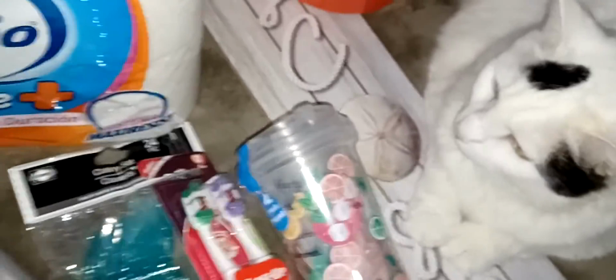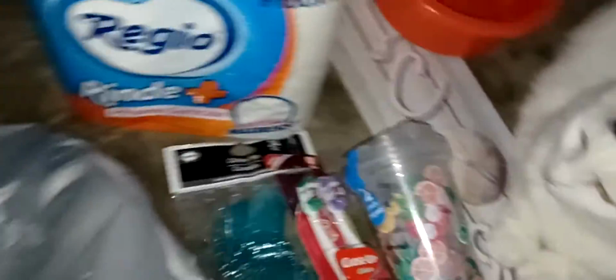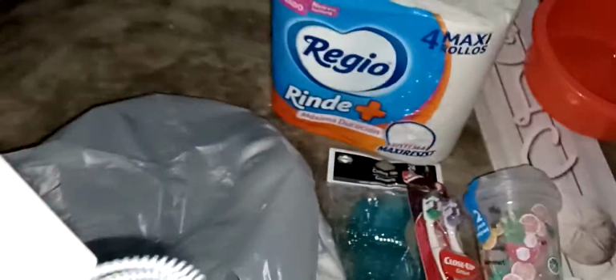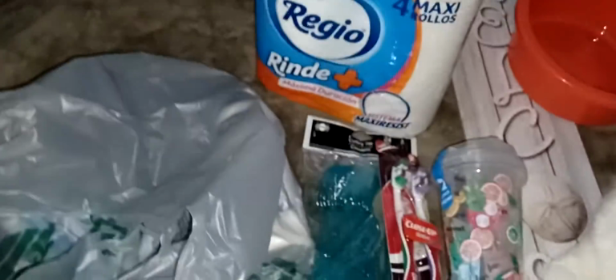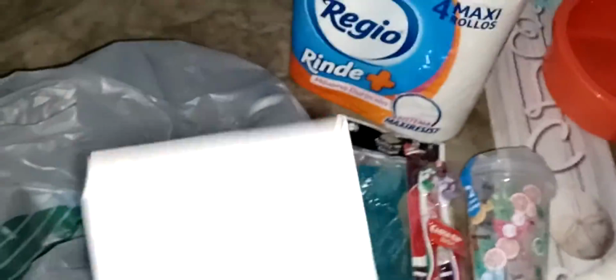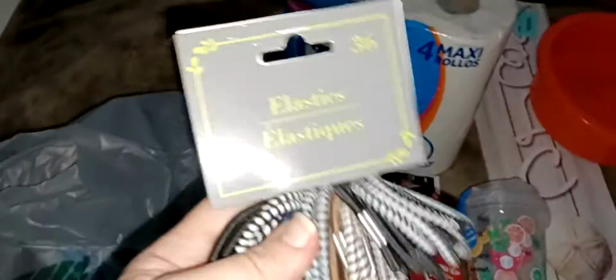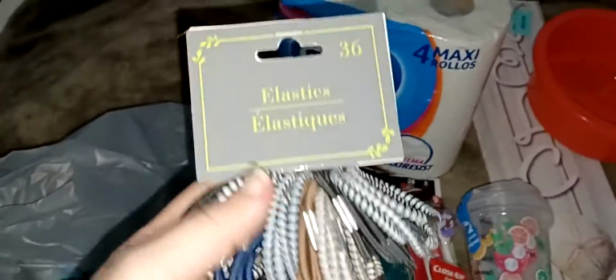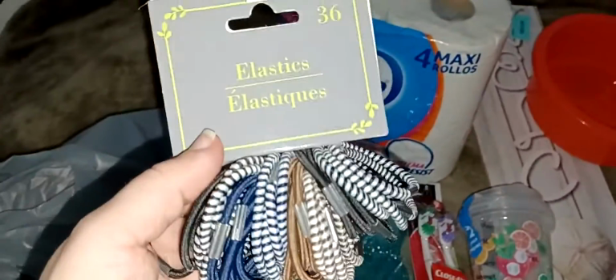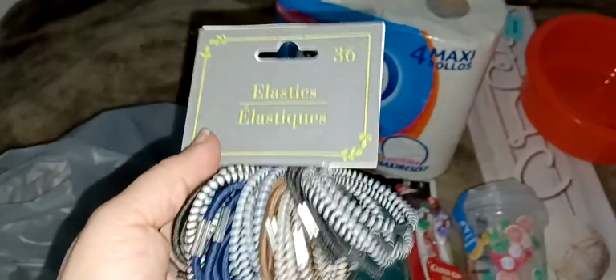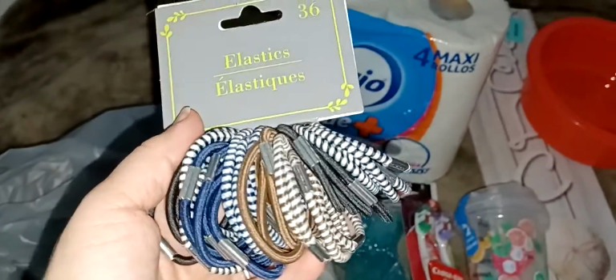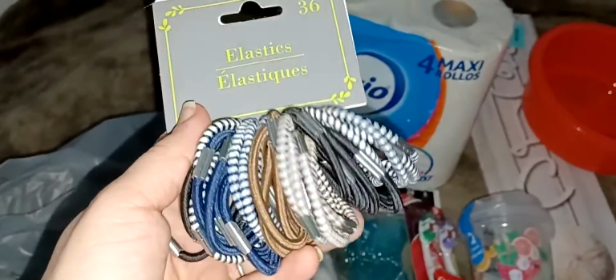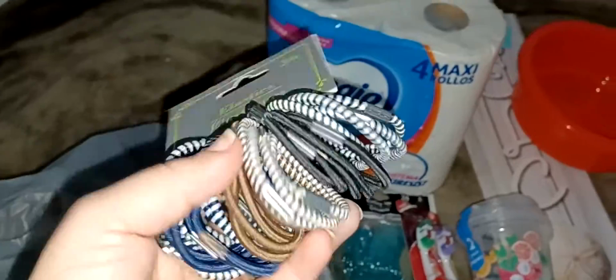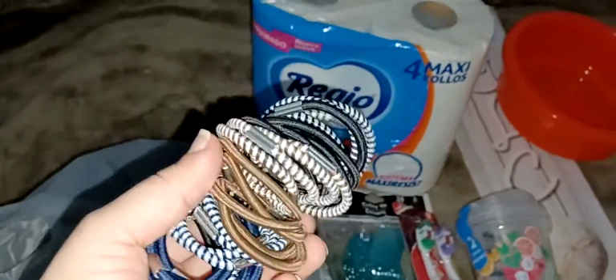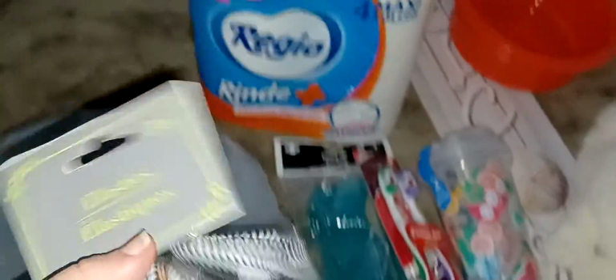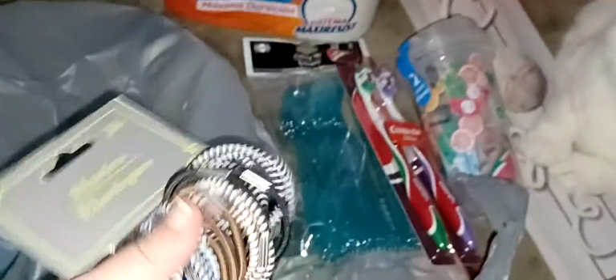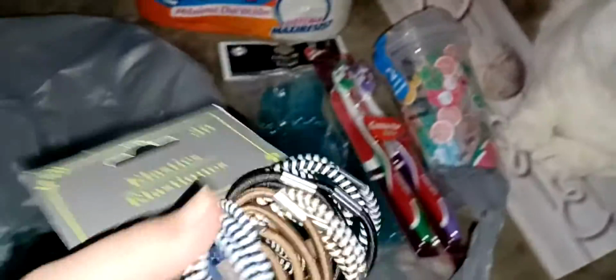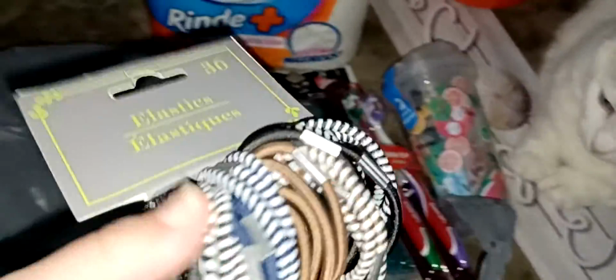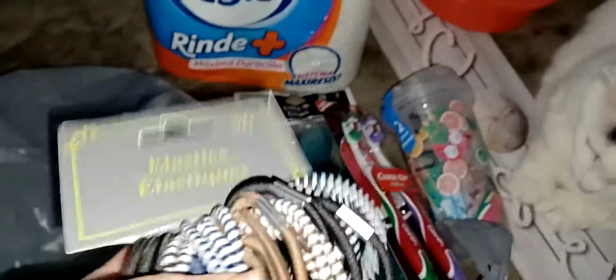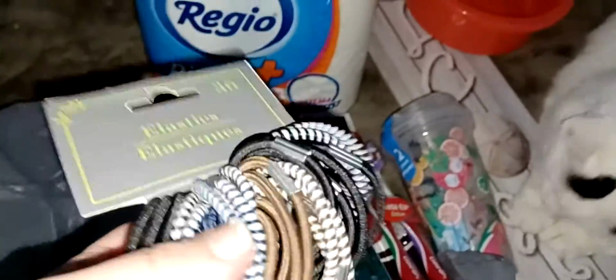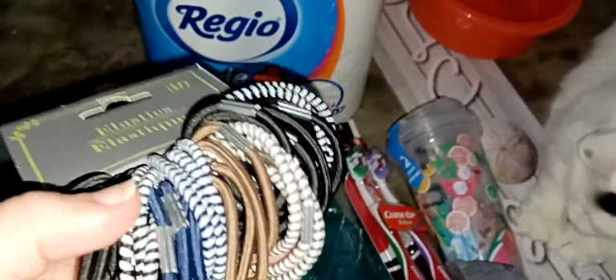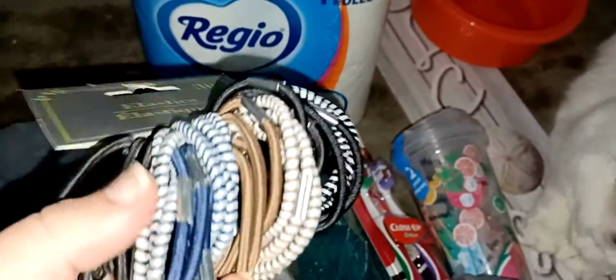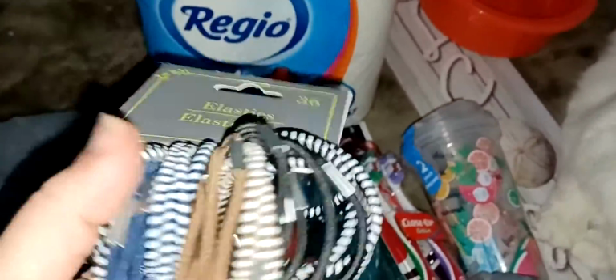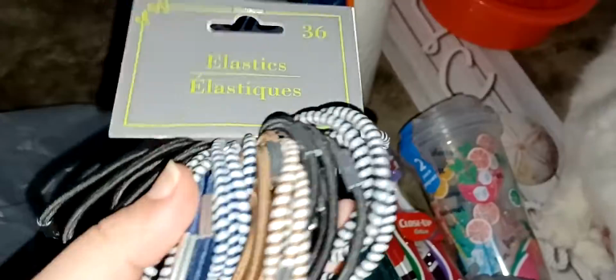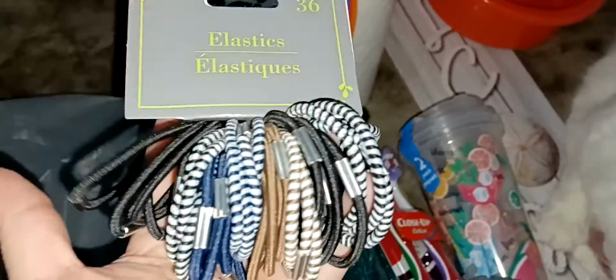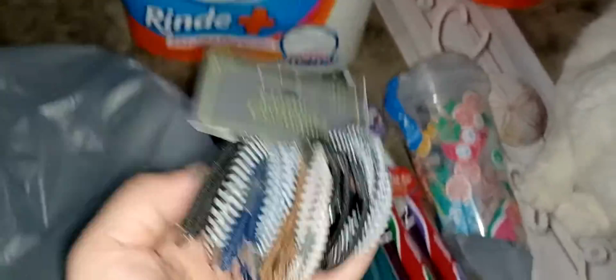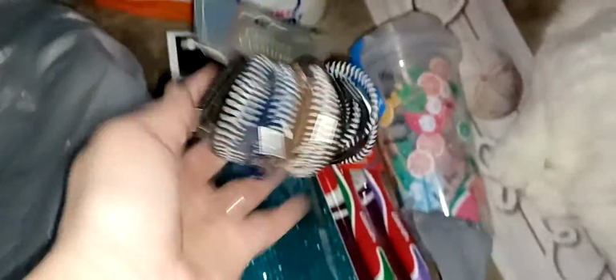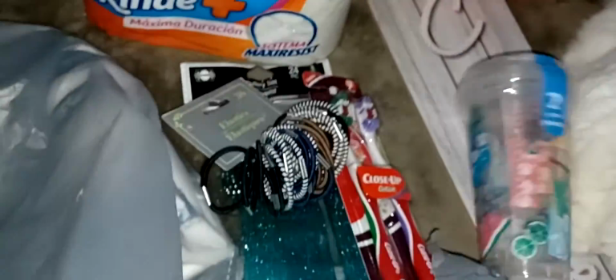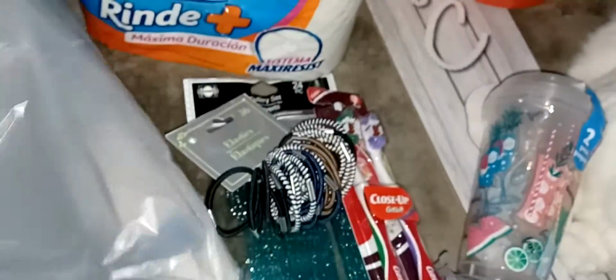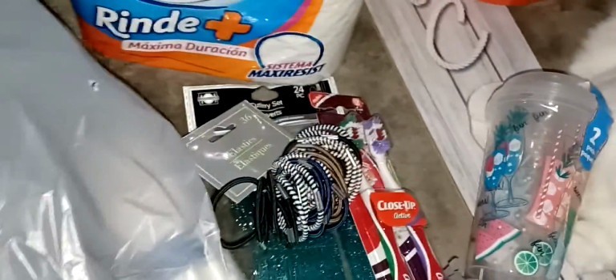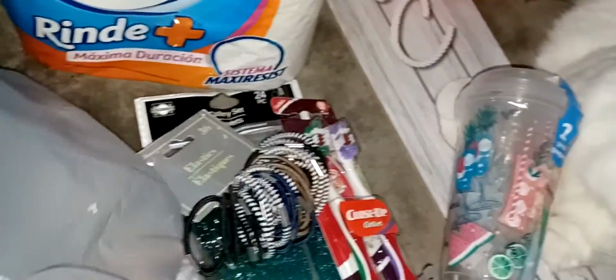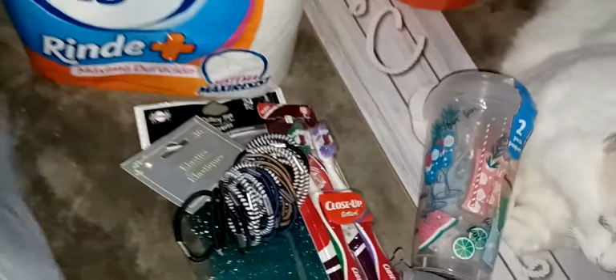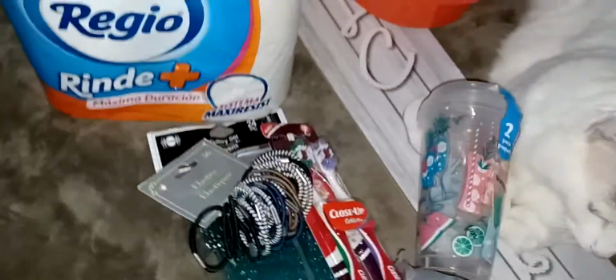Then I got some more hair ties — these are 36 of them. My hair is thick so I'm always stretching them out, and I always need more, so I got some more there.